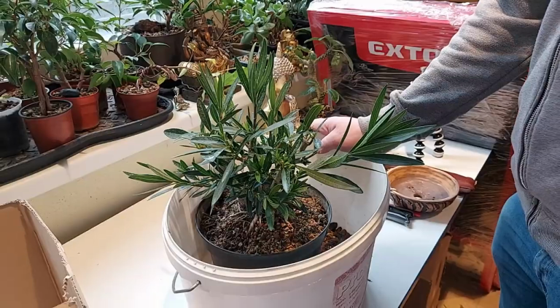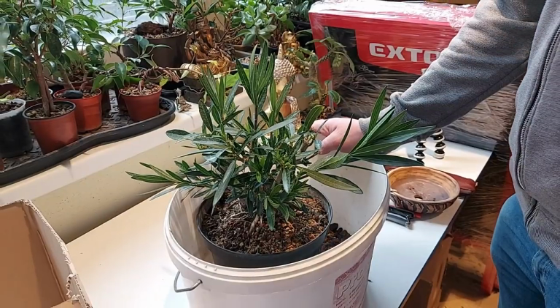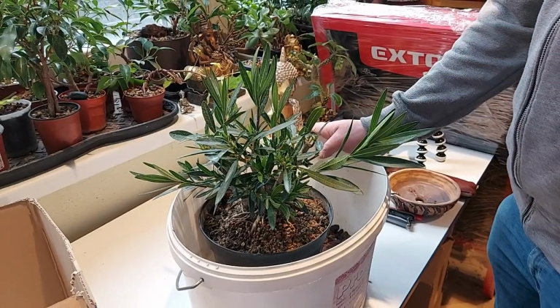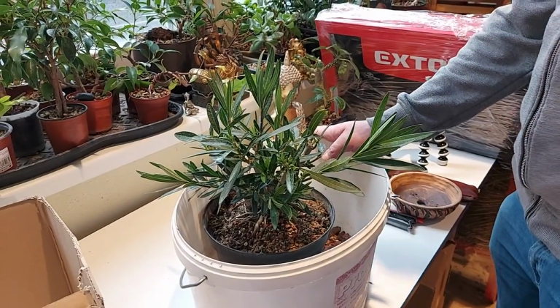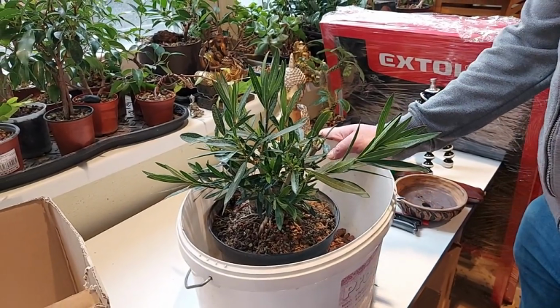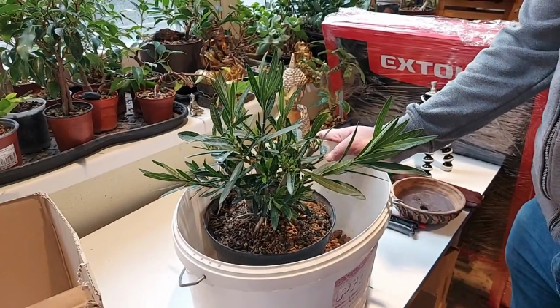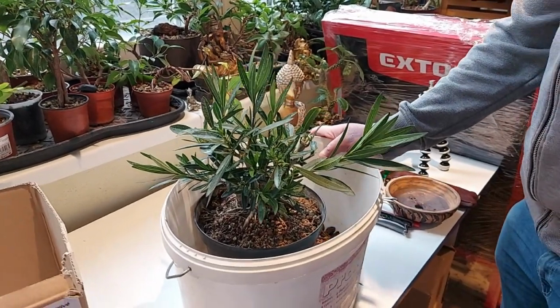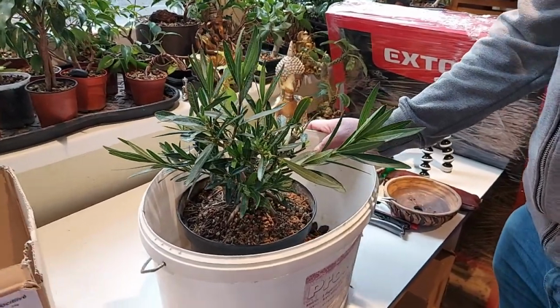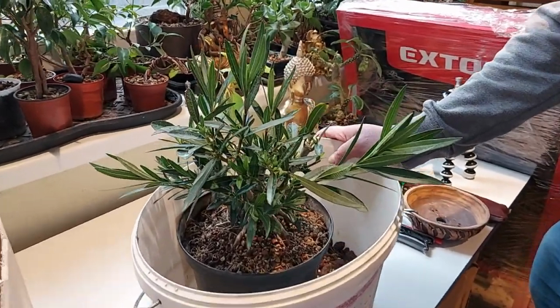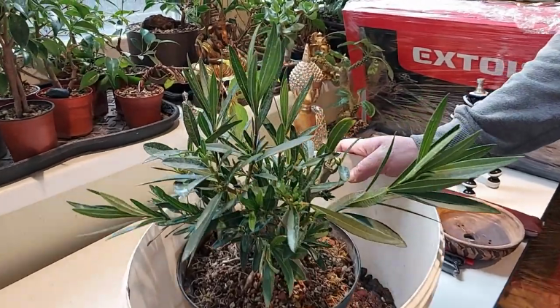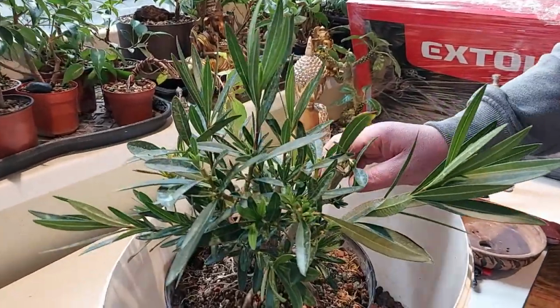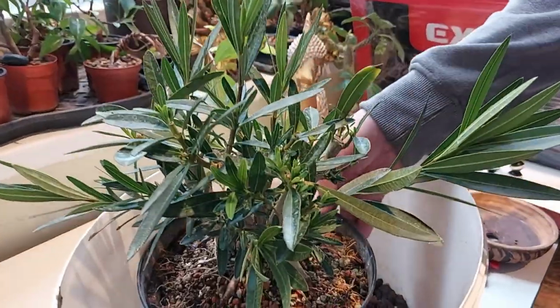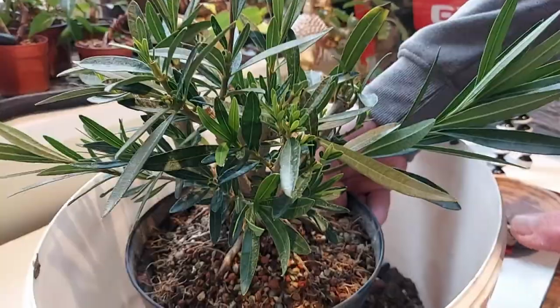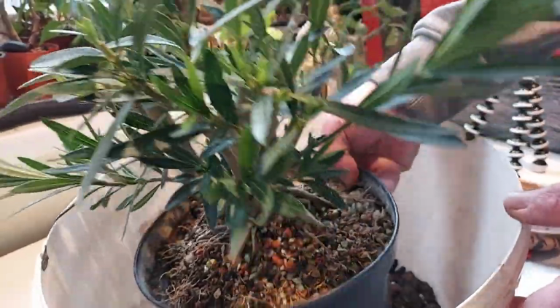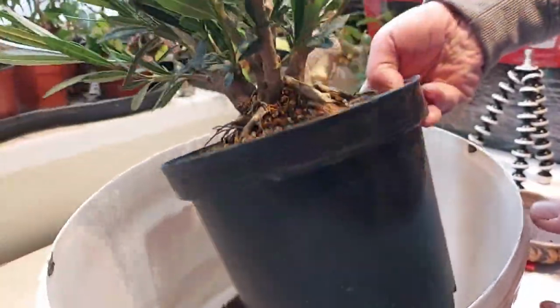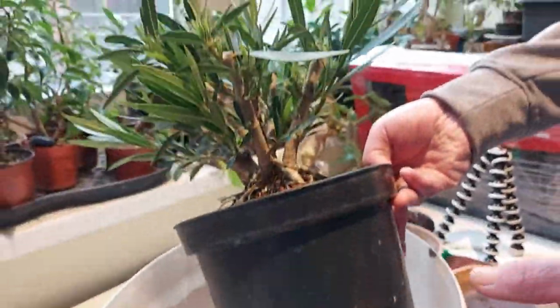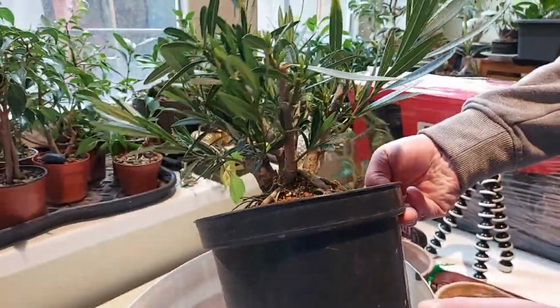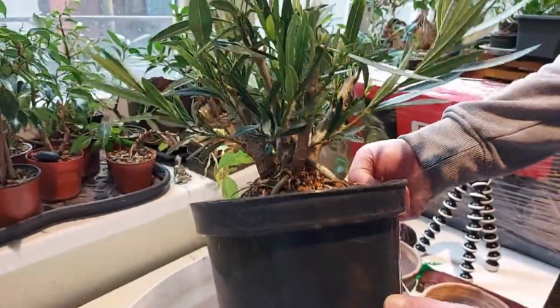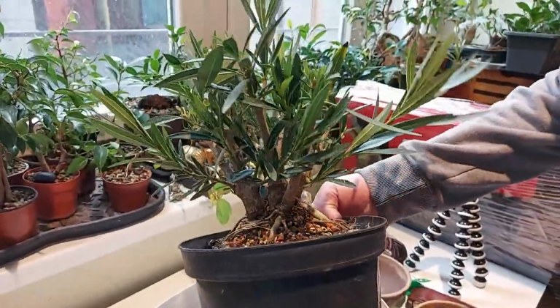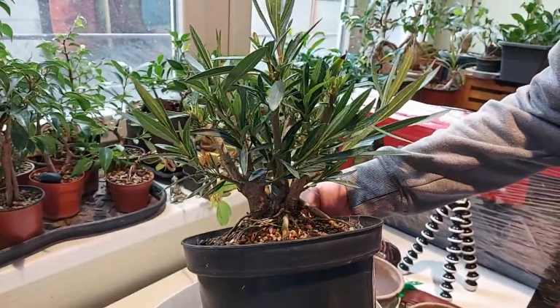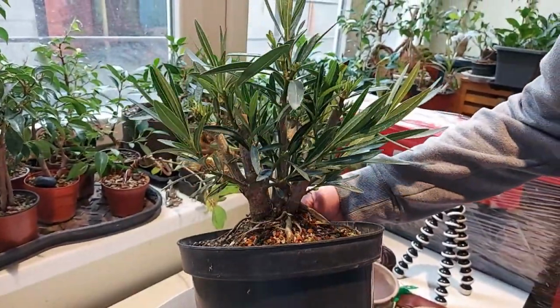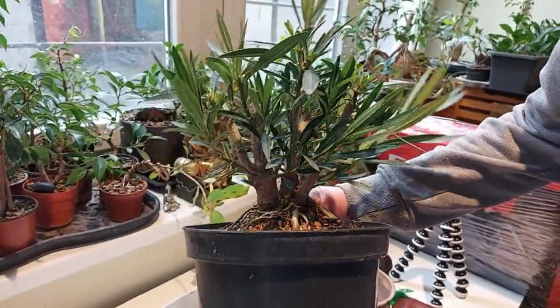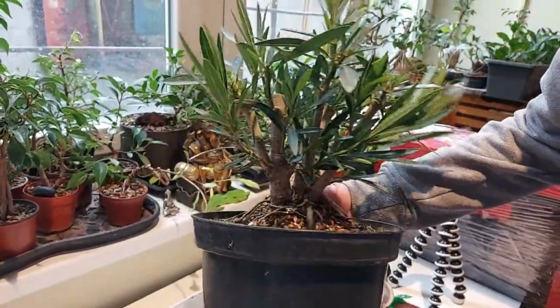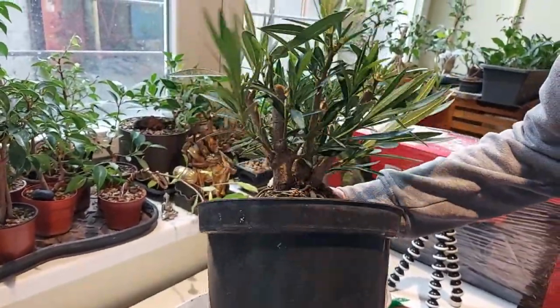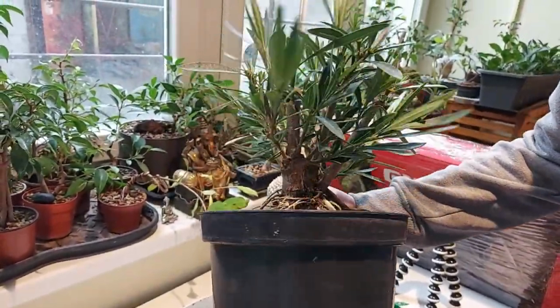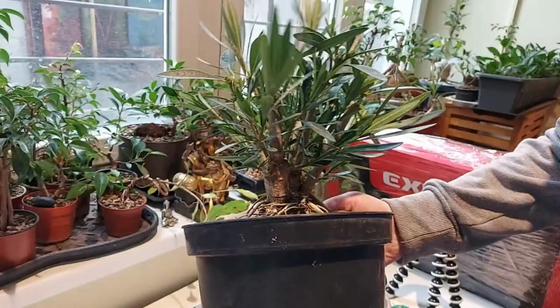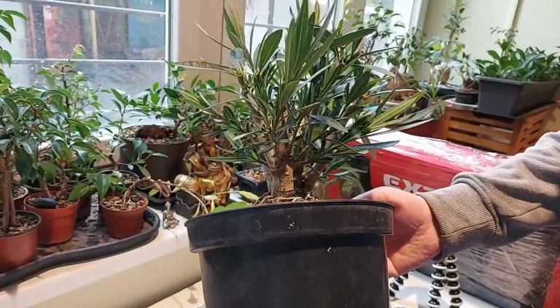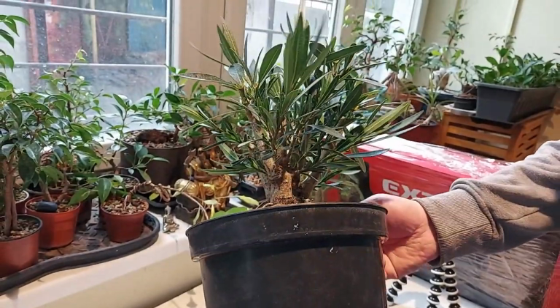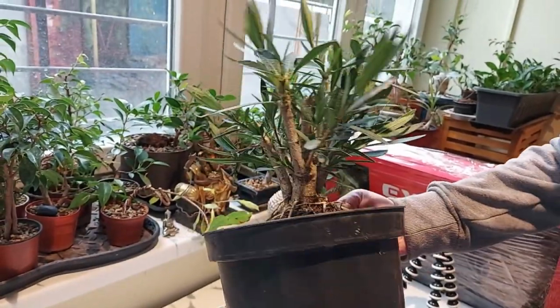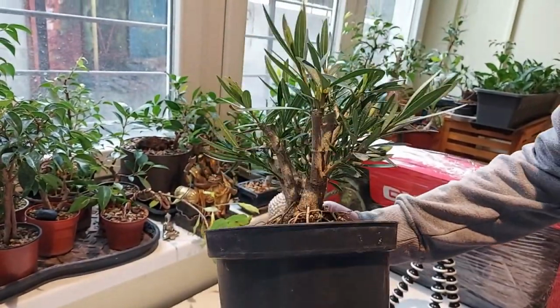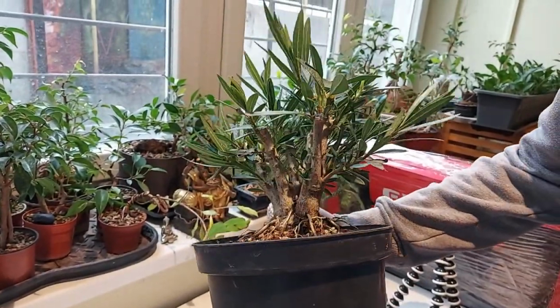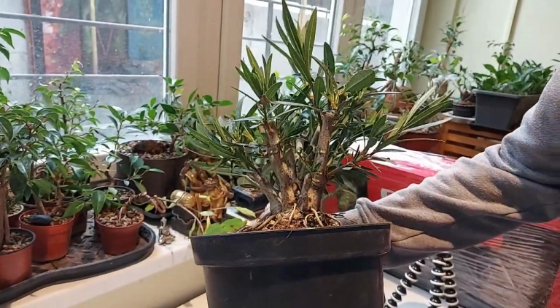Hello everyone, welcome to the Bonsai Life. Today I want to show you something different, something not so usual.